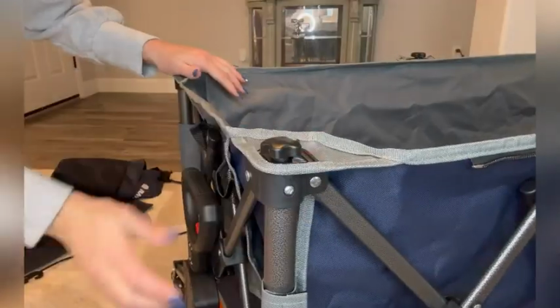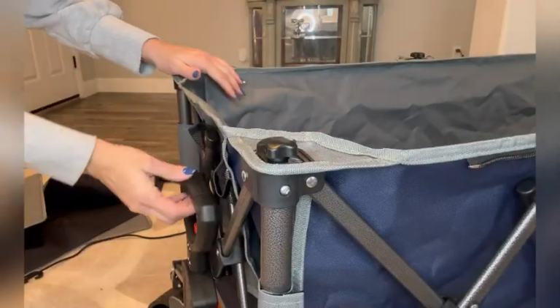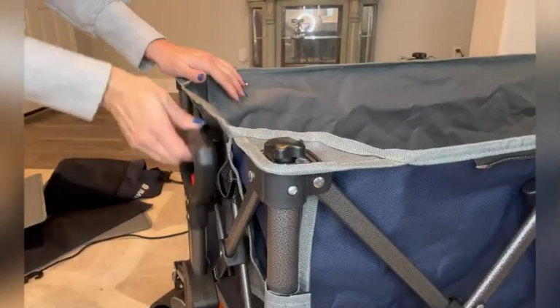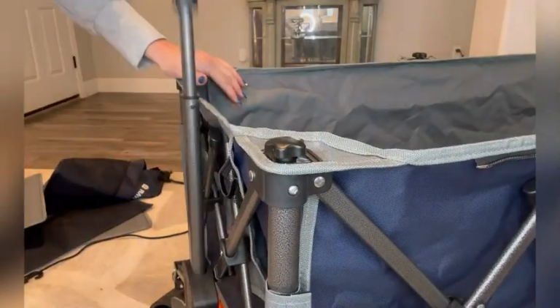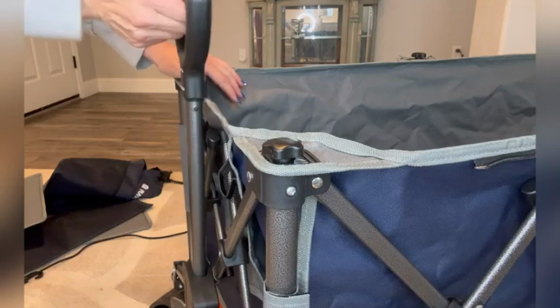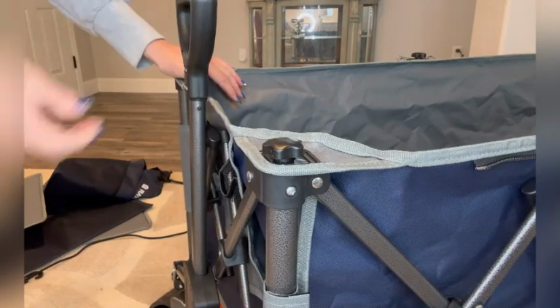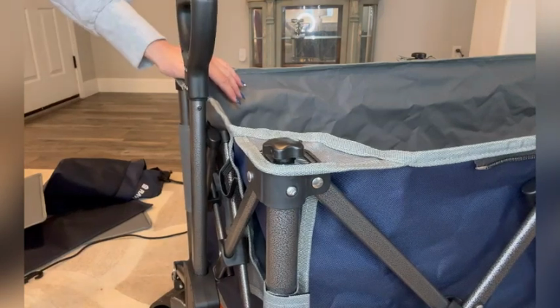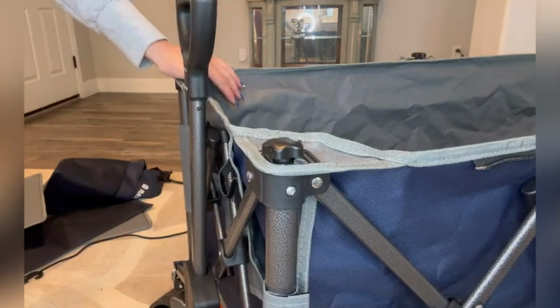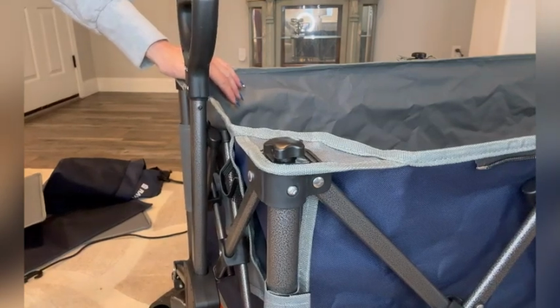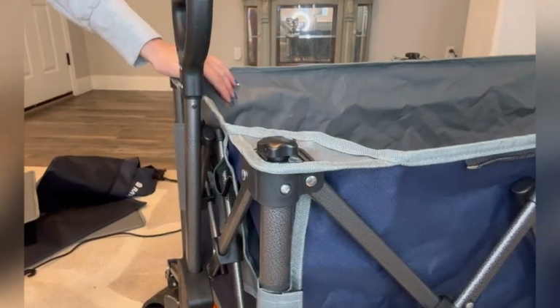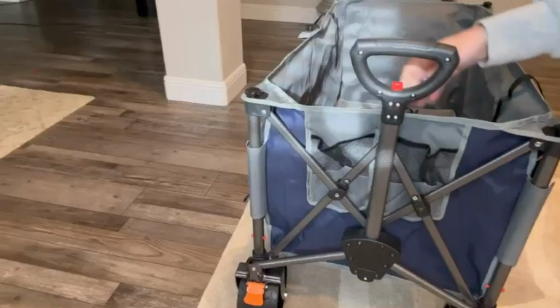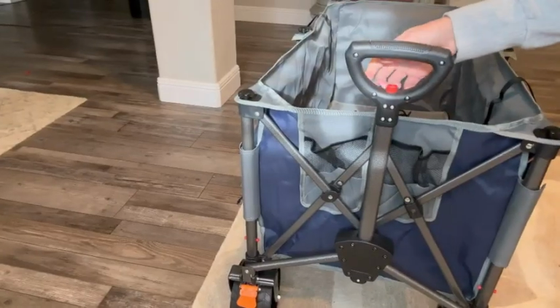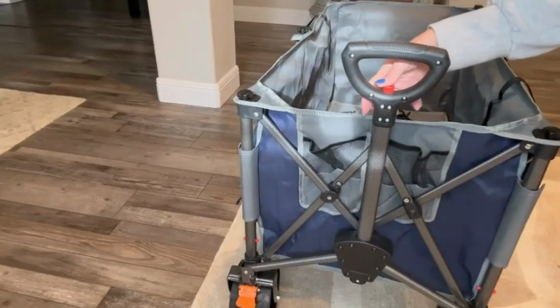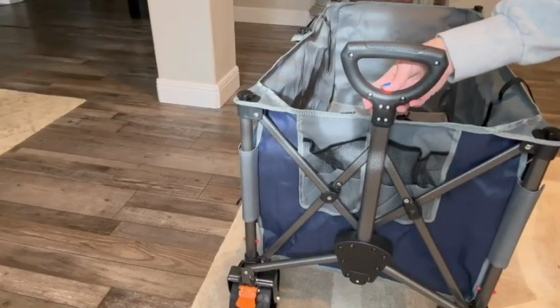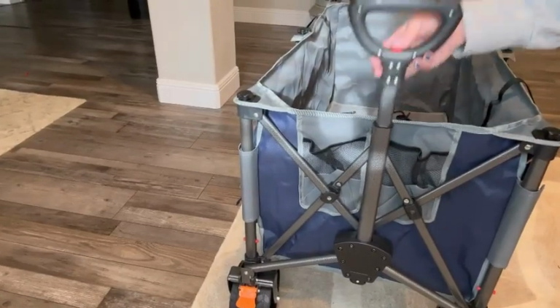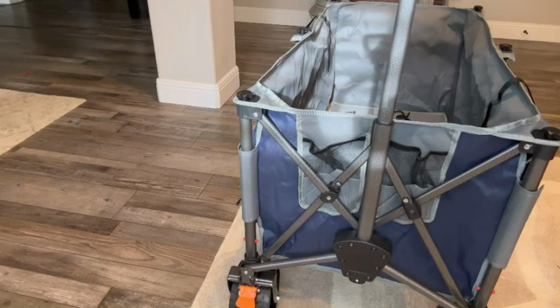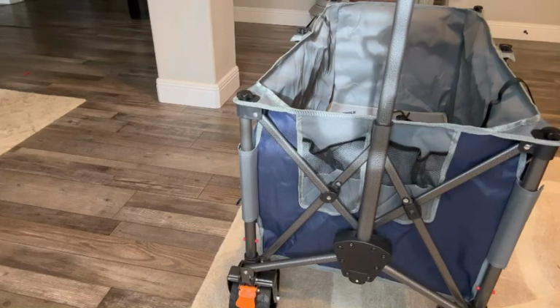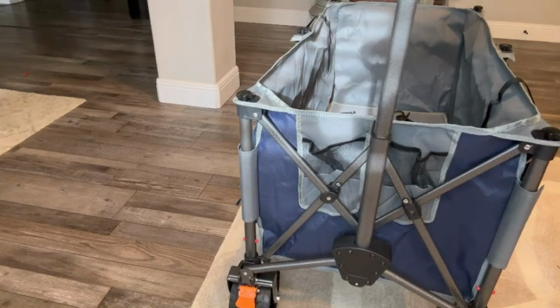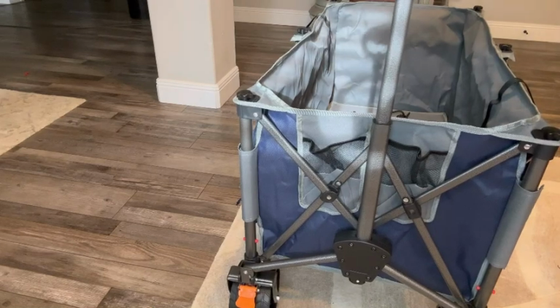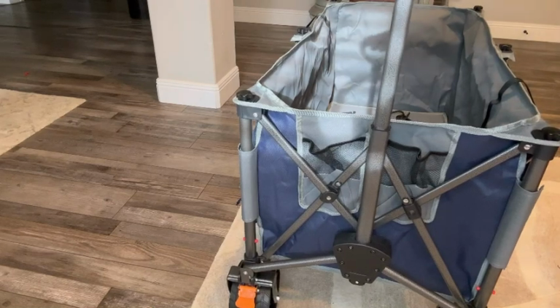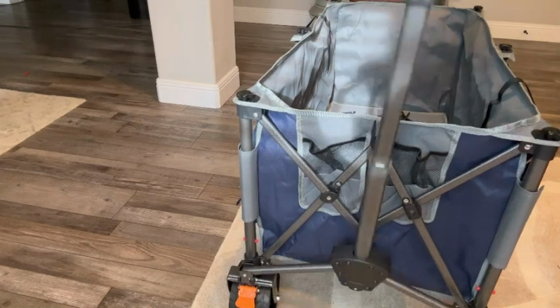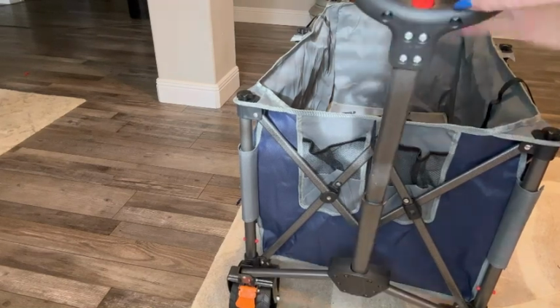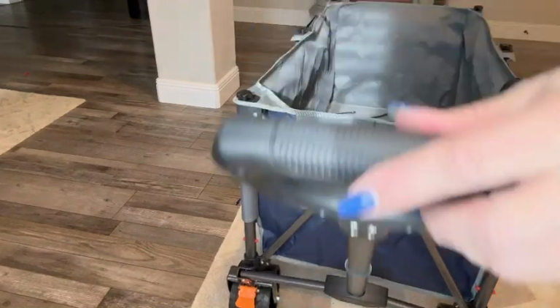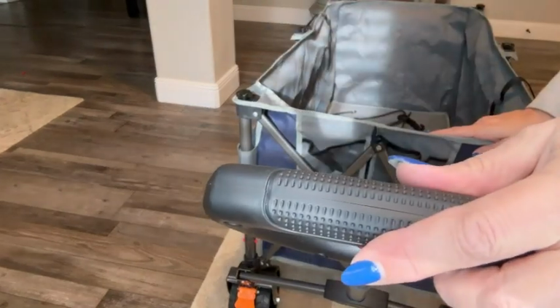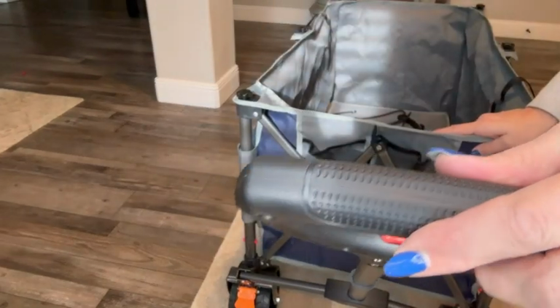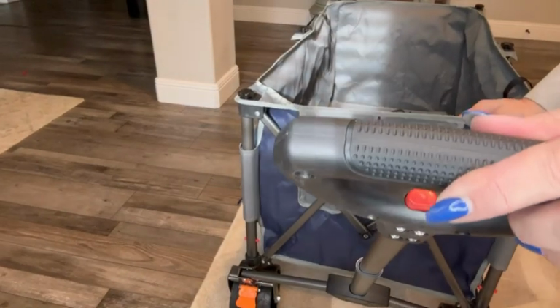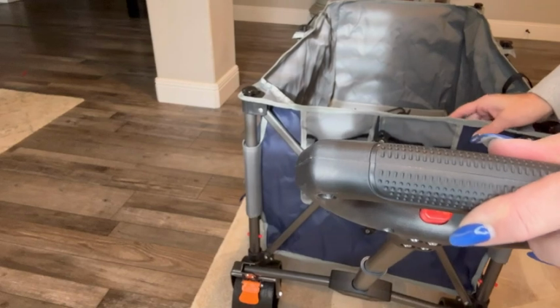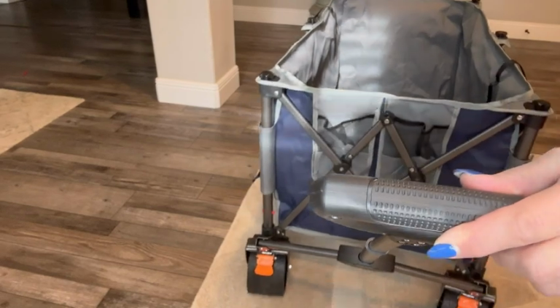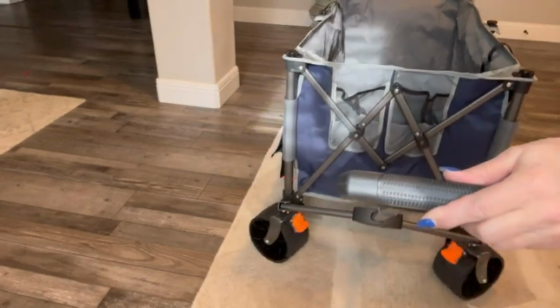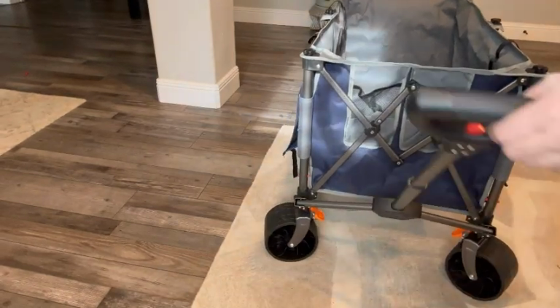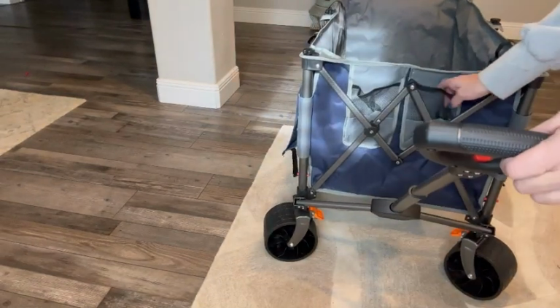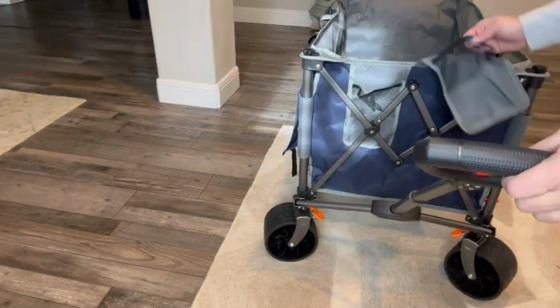The handle can be adjusted by 90 degrees back and forth, and the height from 36.4 inches to 46 inches. It's designed with an automatic rebound function, so even if you put the handle down, it won't touch the ground.